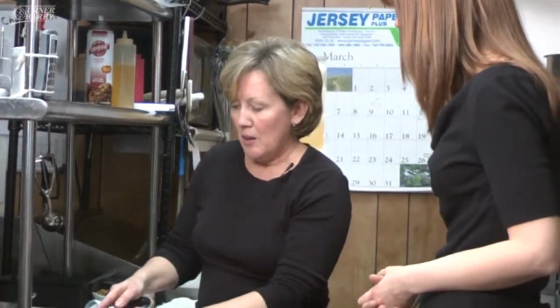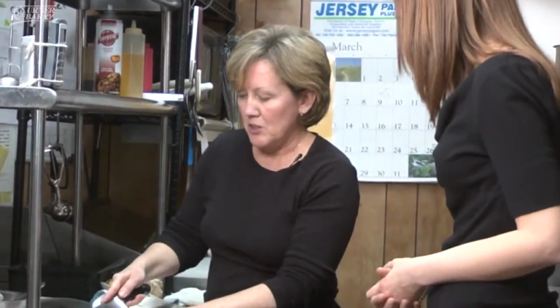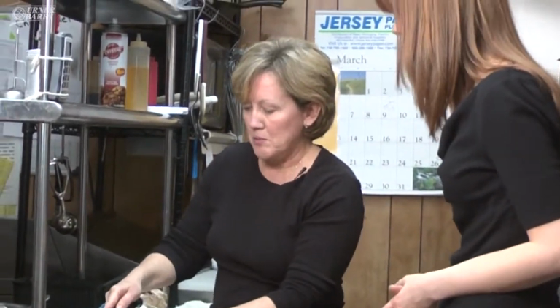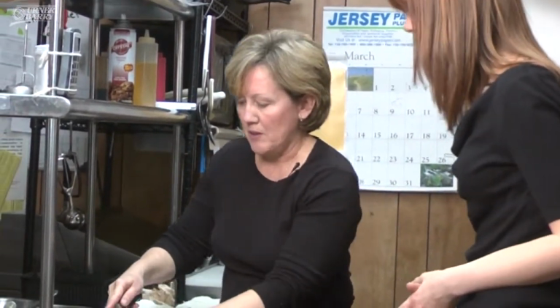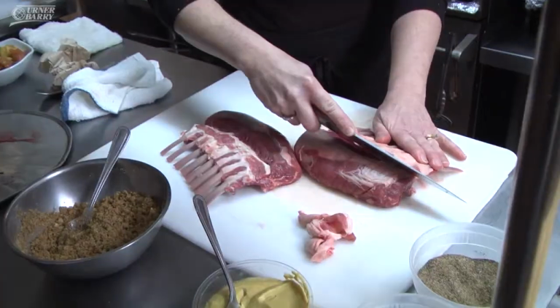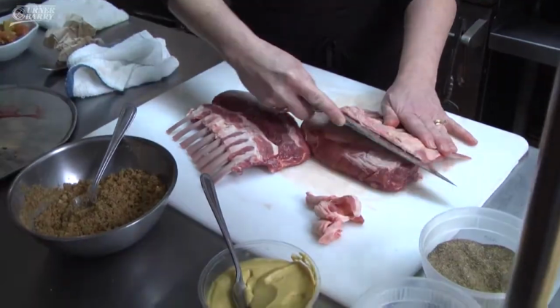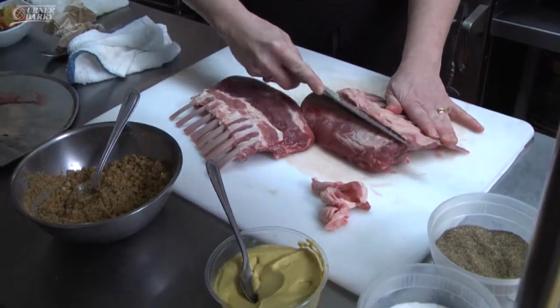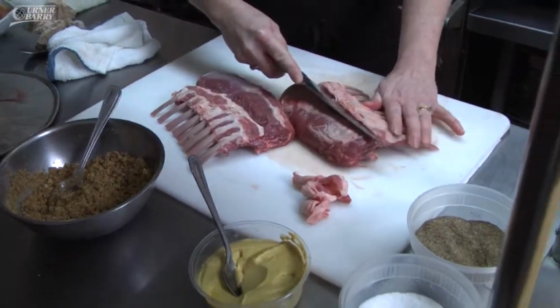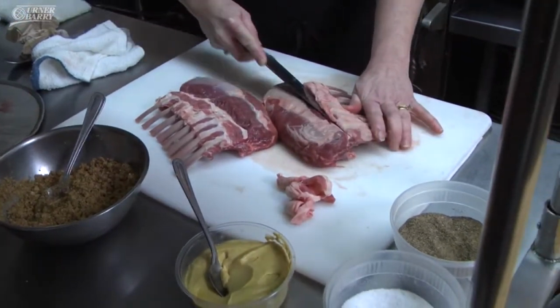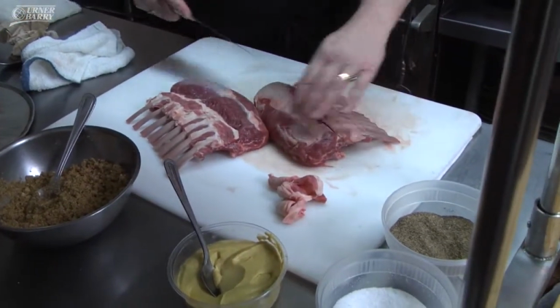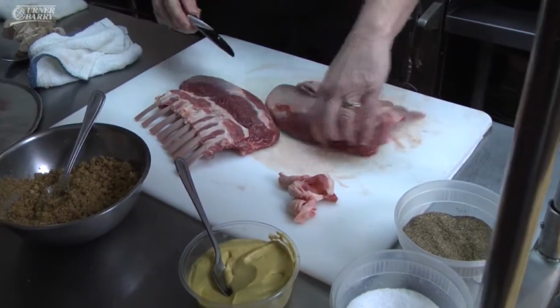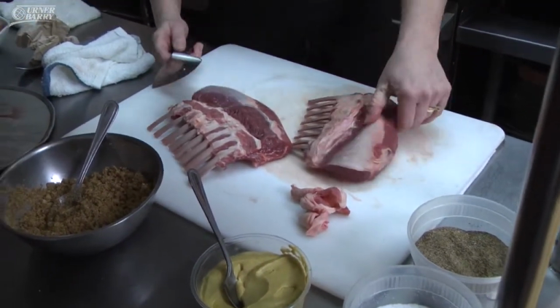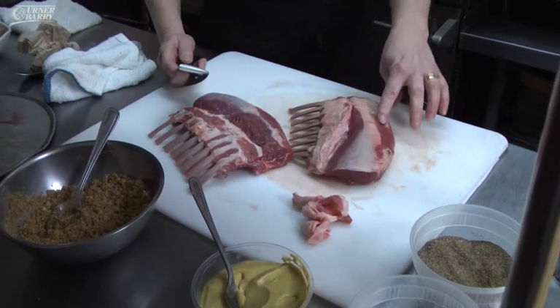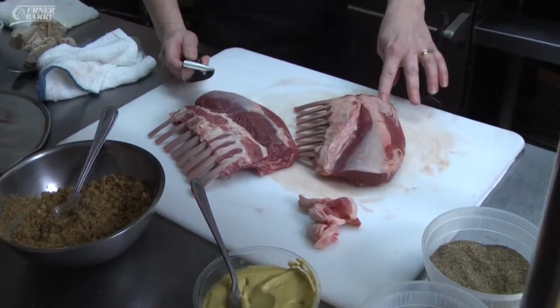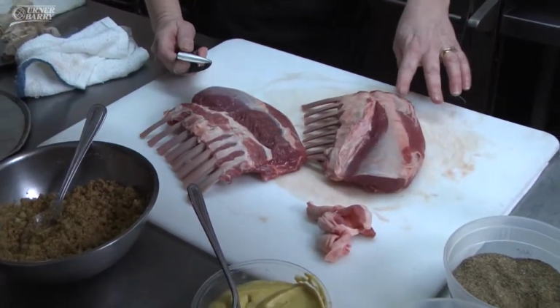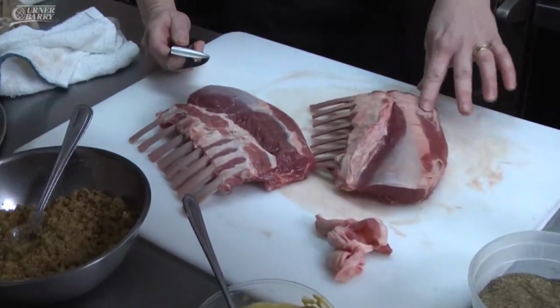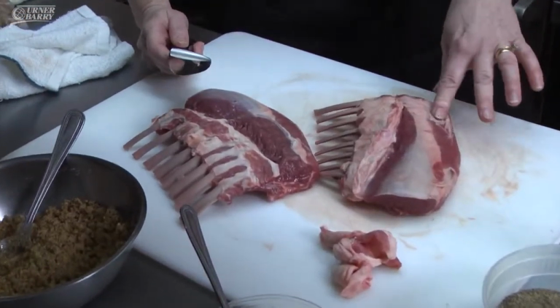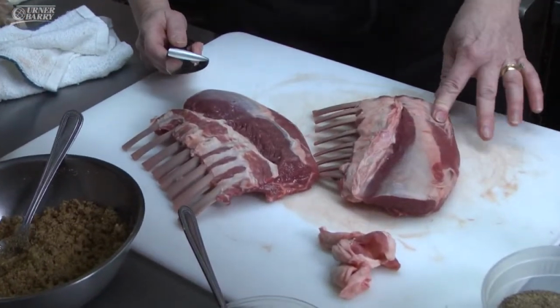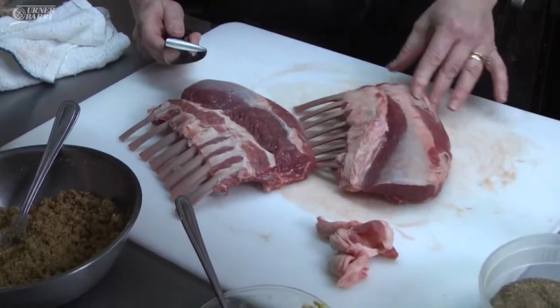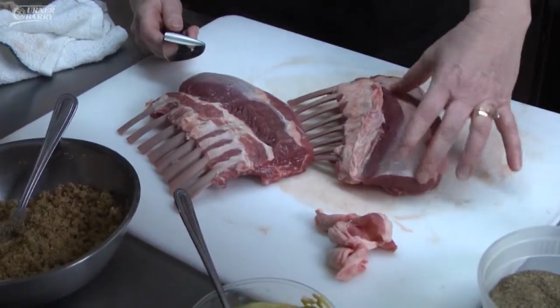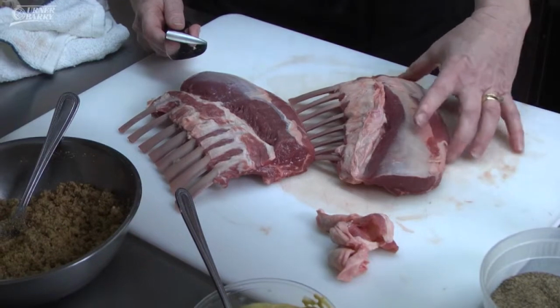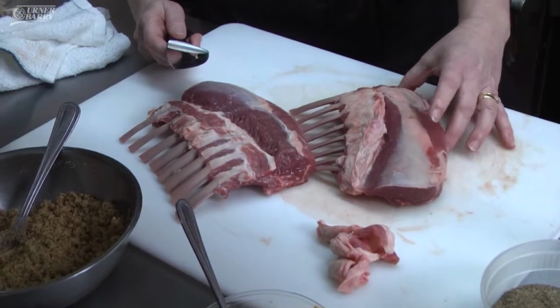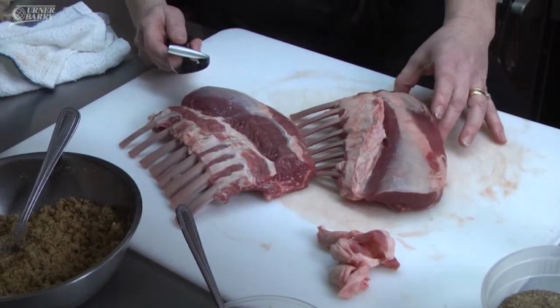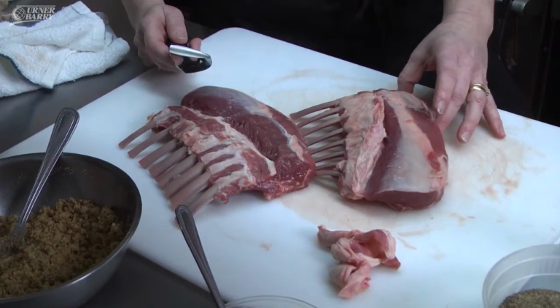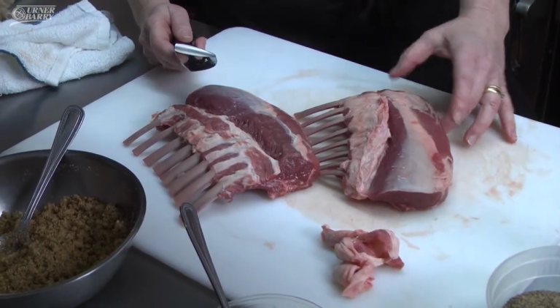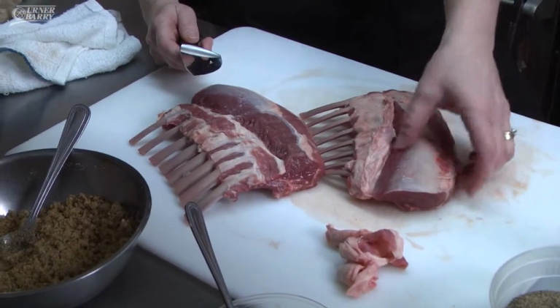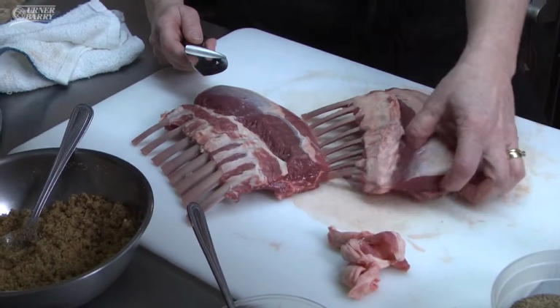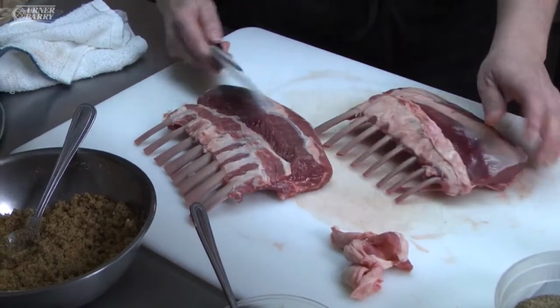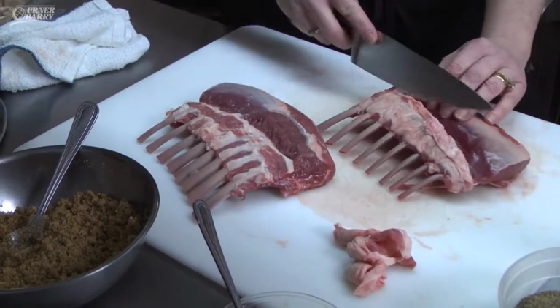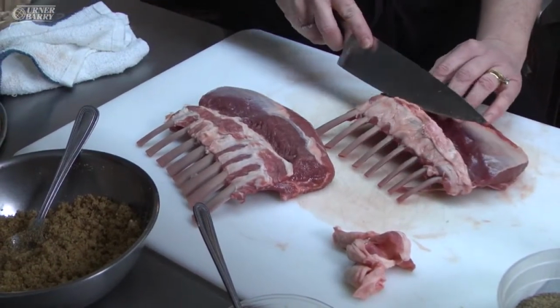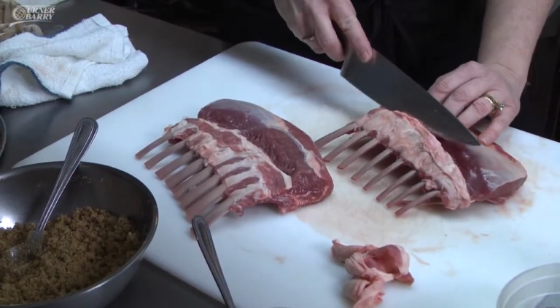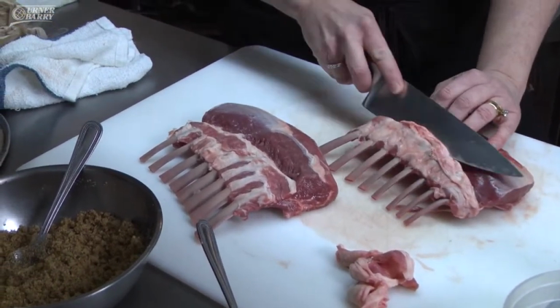I'm just going to trim some of the excess fat off the top. The rack of lamb is a very lean piece of meat throughout — there's really no fat. I'm just going to trim this fat off the top.